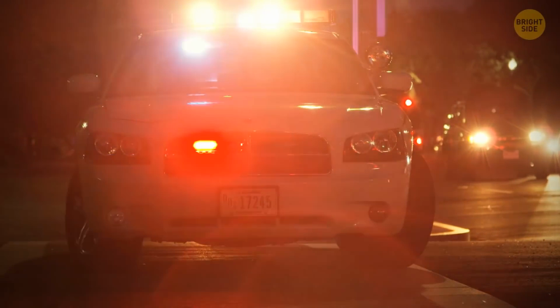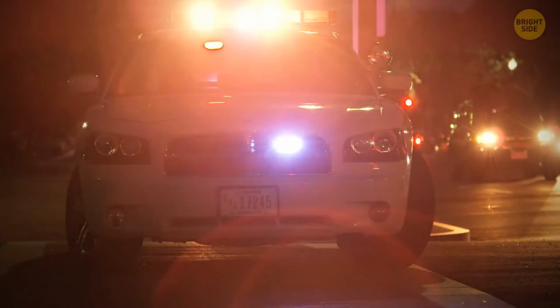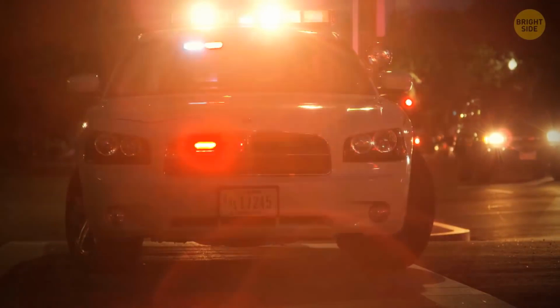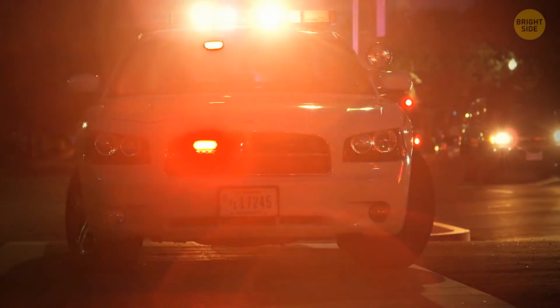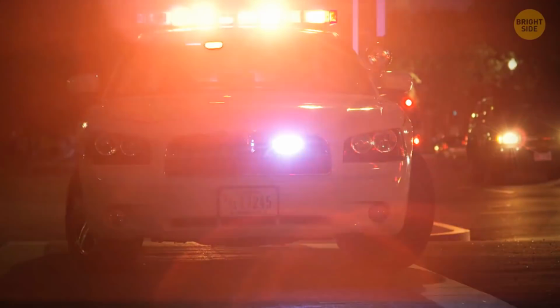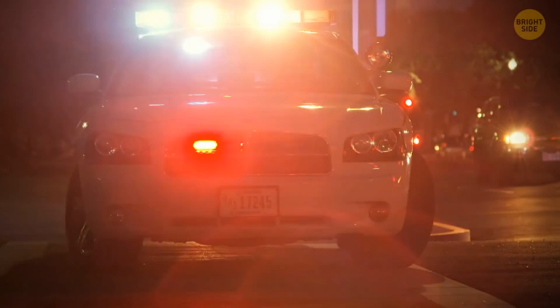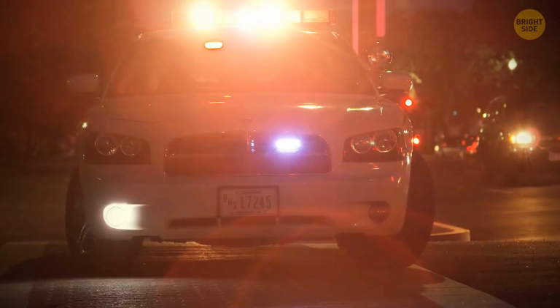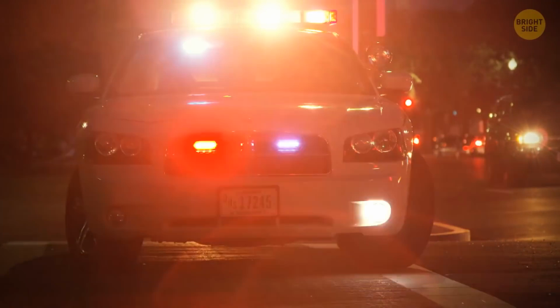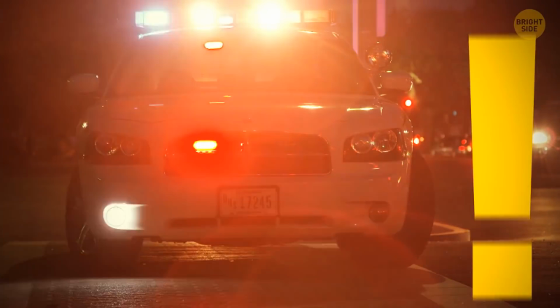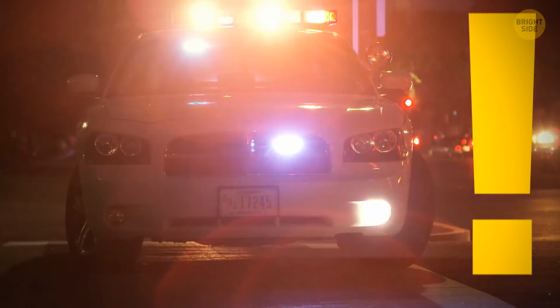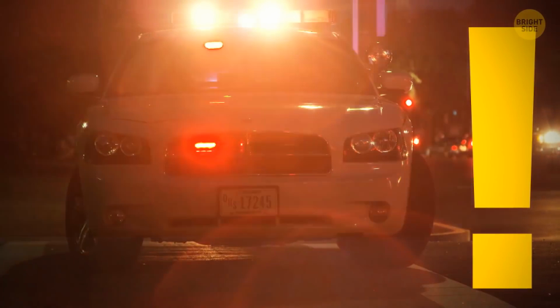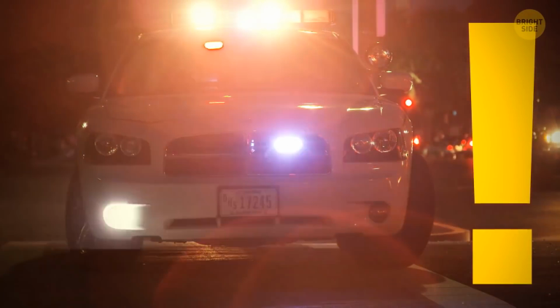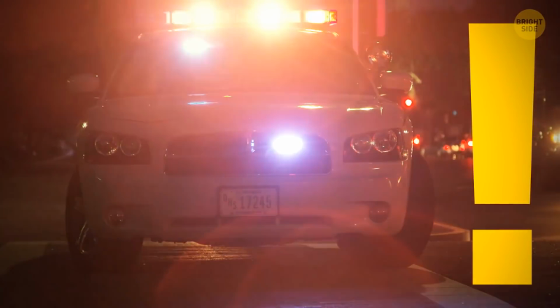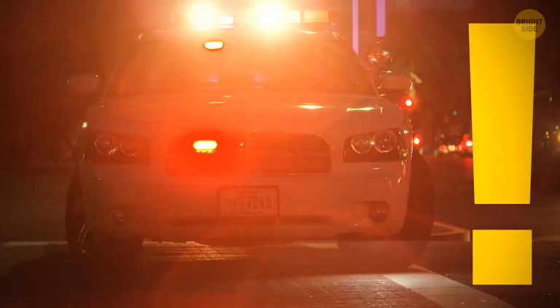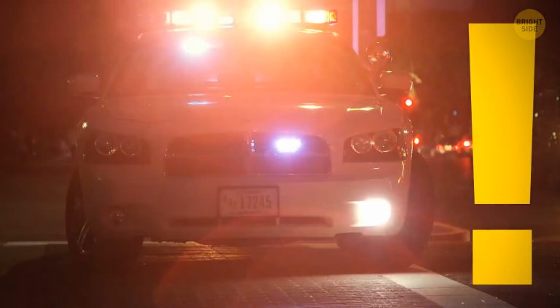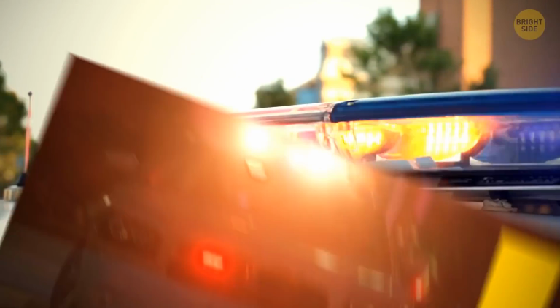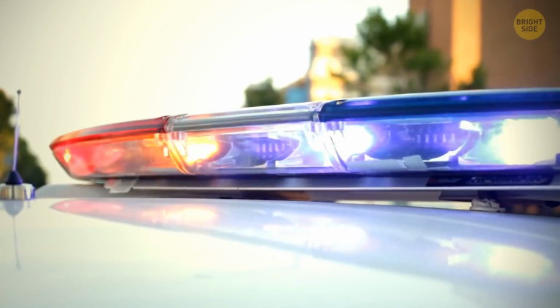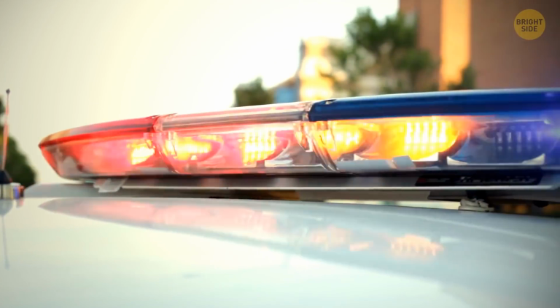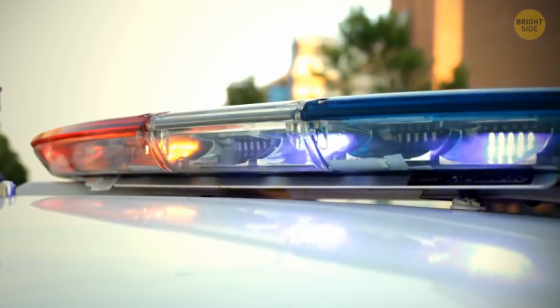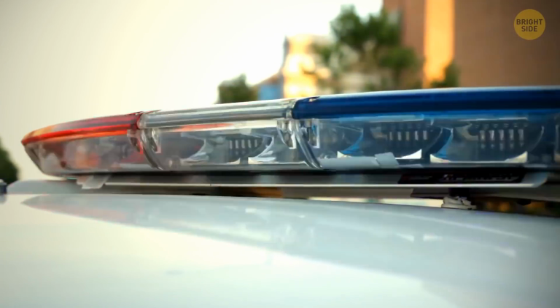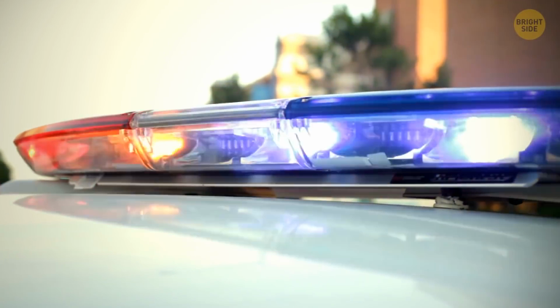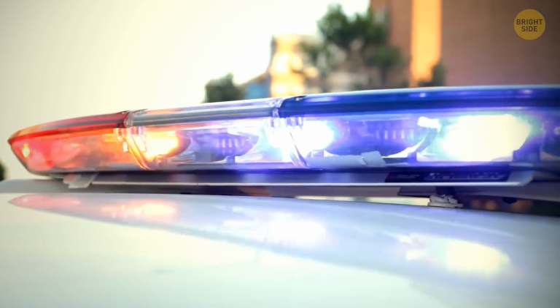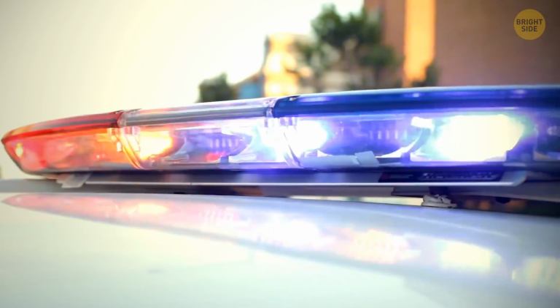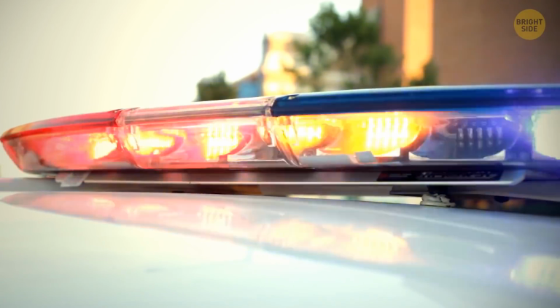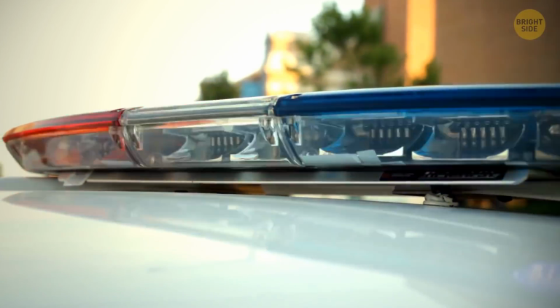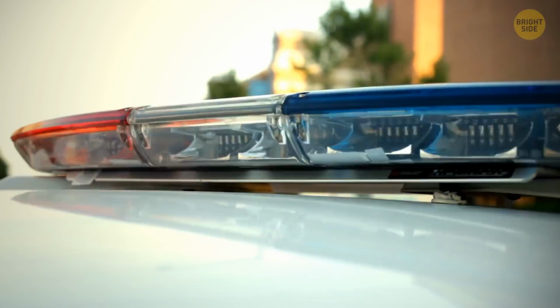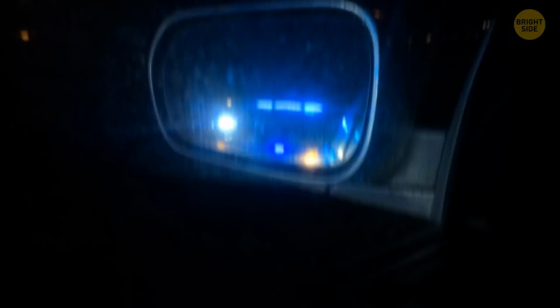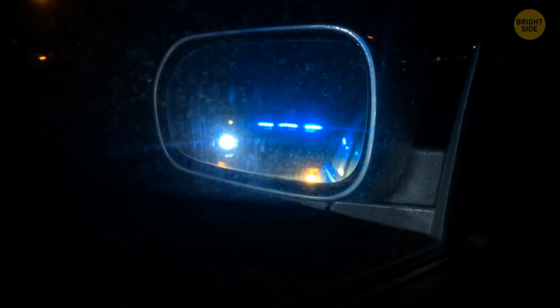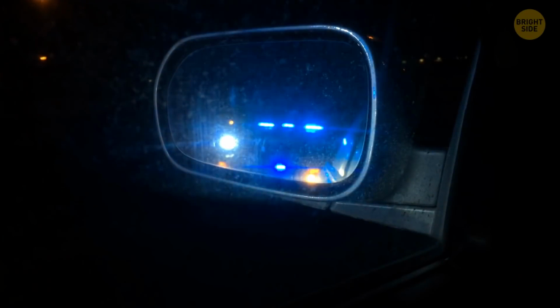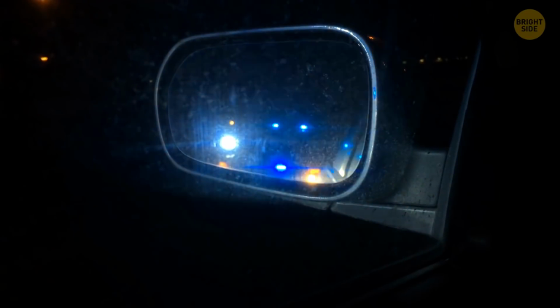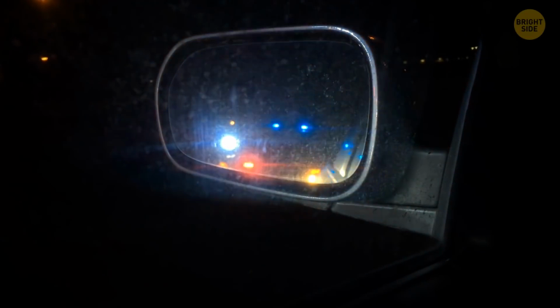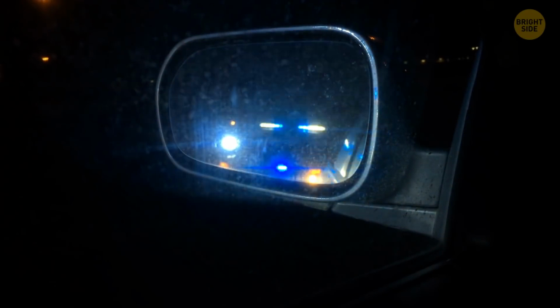Police lights are red and blue so drivers can easily see them at any time of day. Red lights are the easiest to spot during the day, and blue lights are the clearest at night.